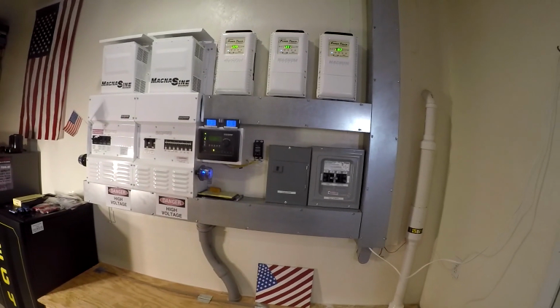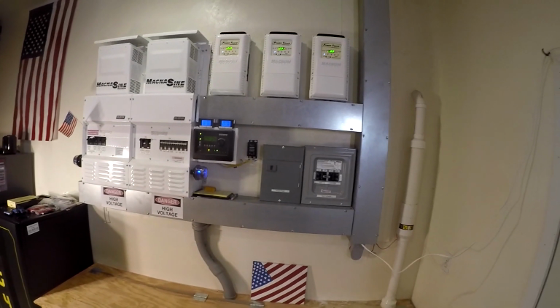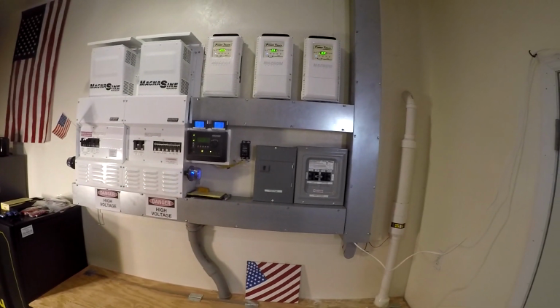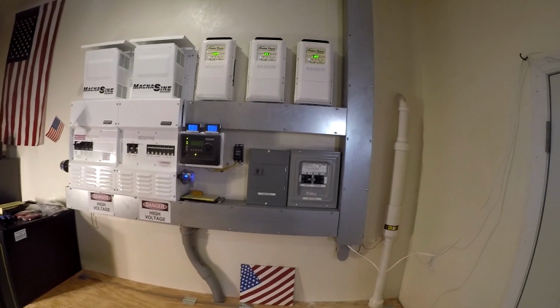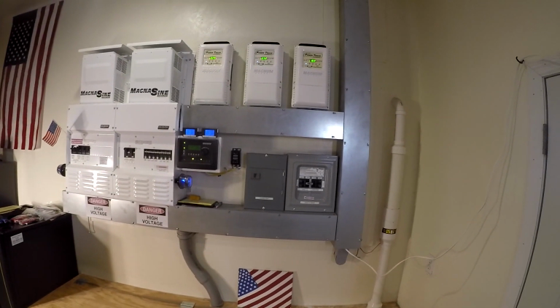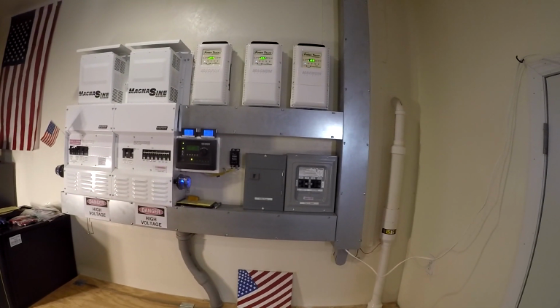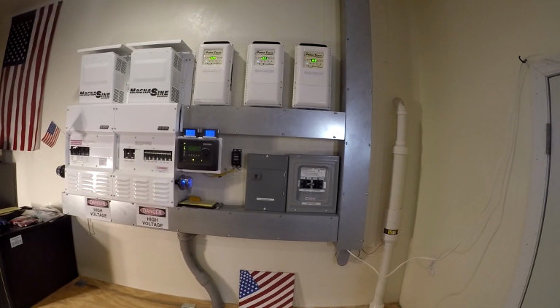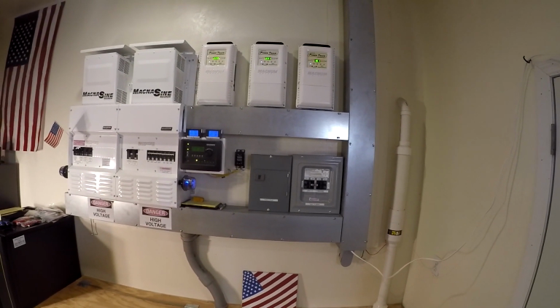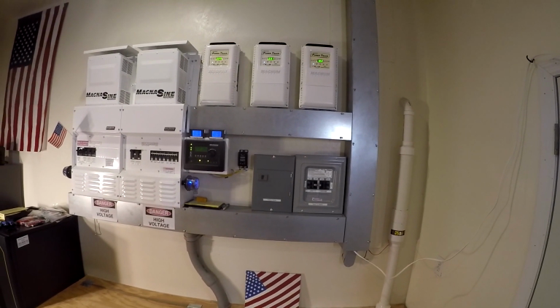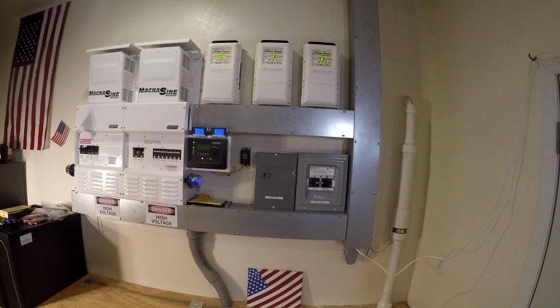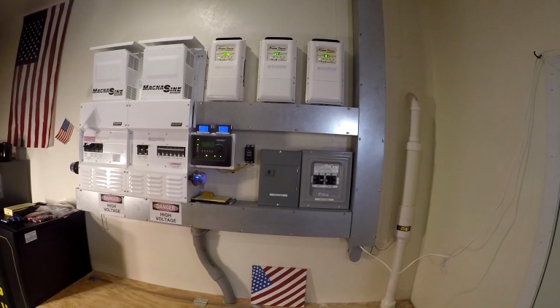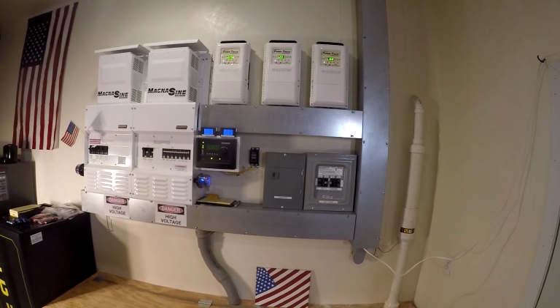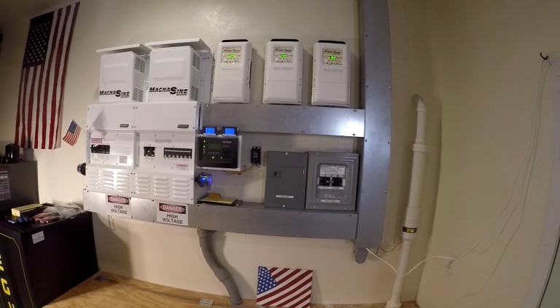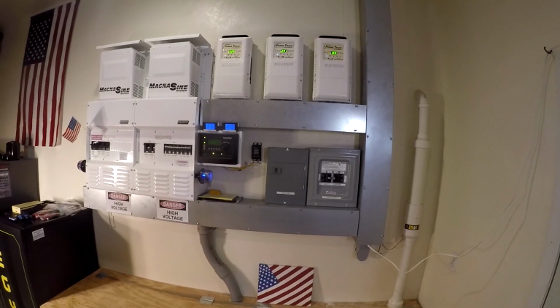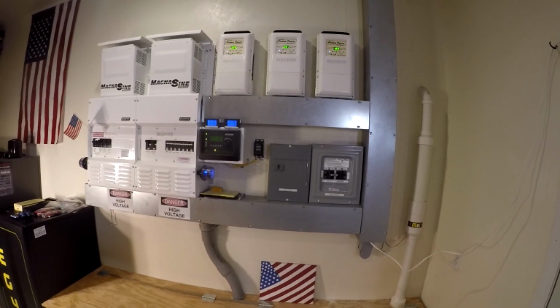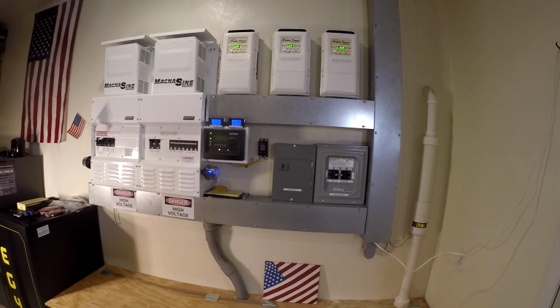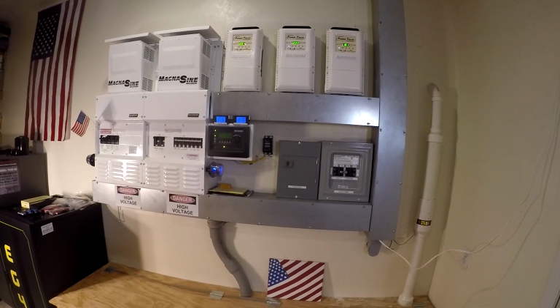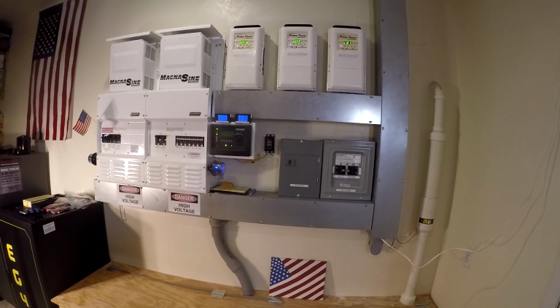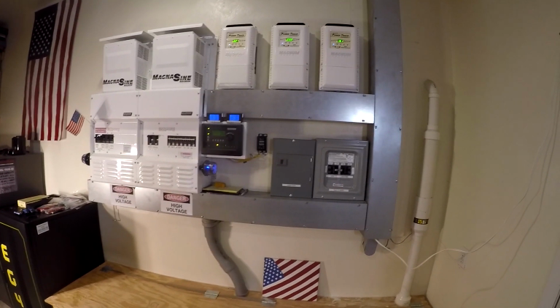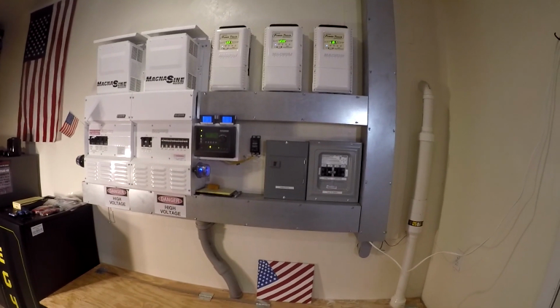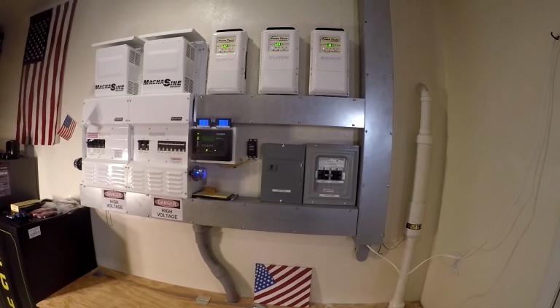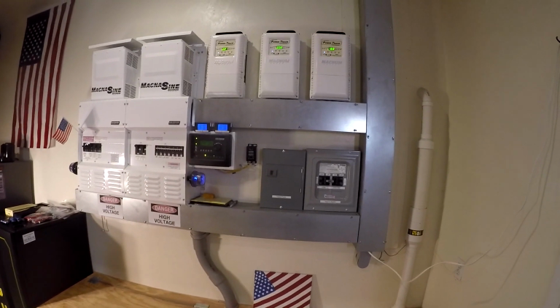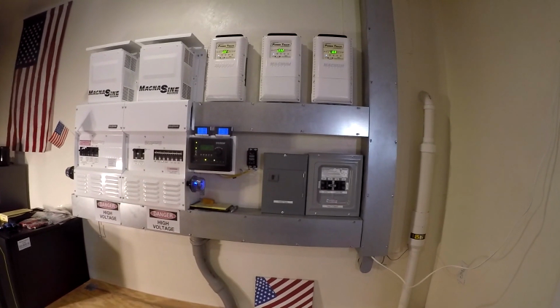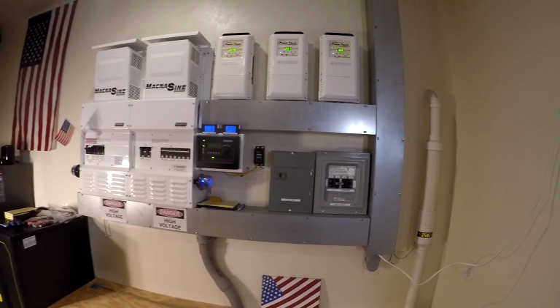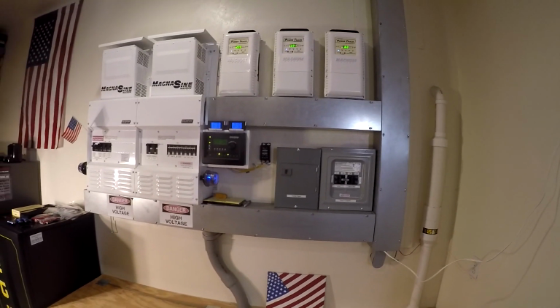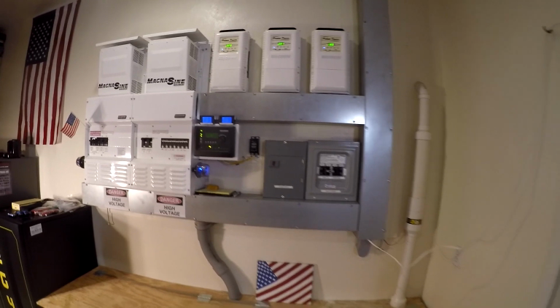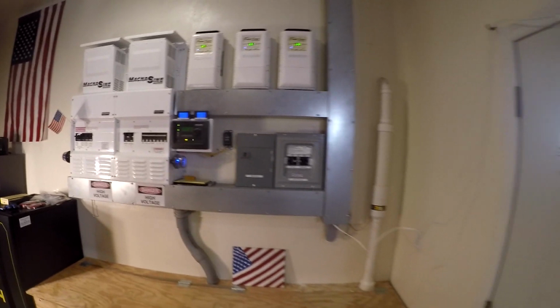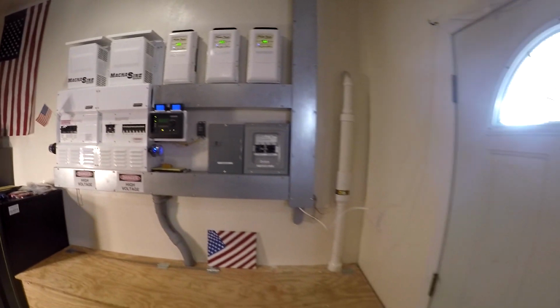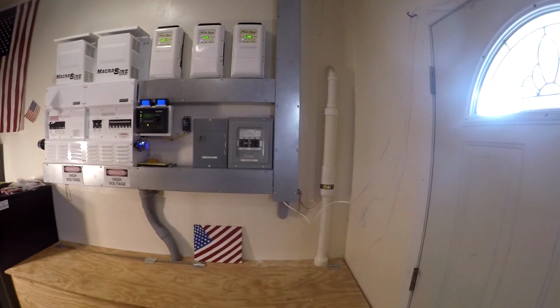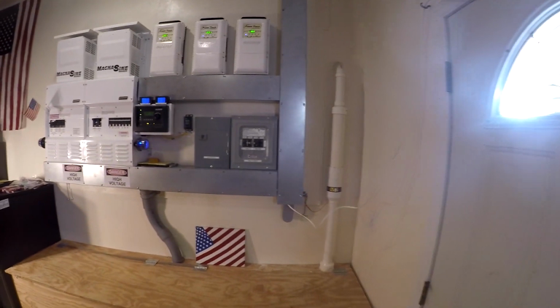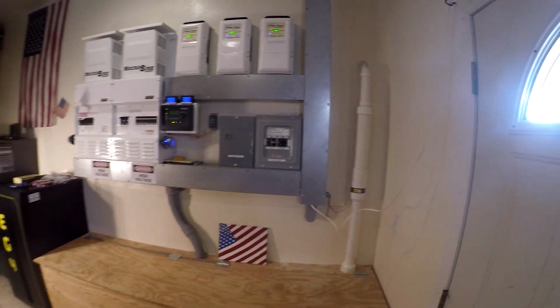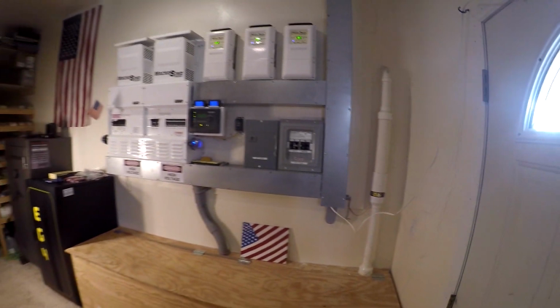I'm running four space heaters, a mini split, a pool pump, and the rest of the house. We're still running the main heat pumps off the utility on top of that, but the solar is helping a lot.